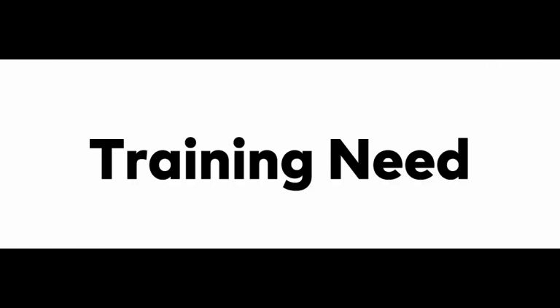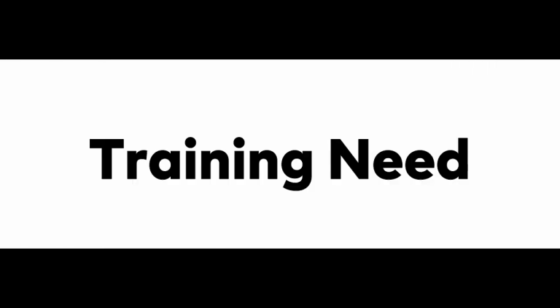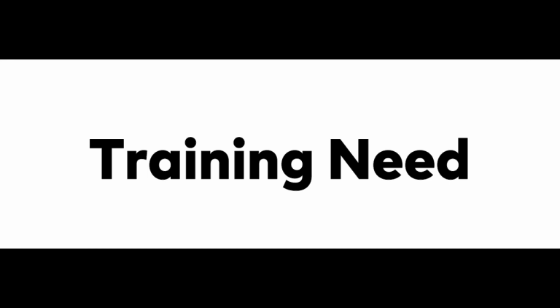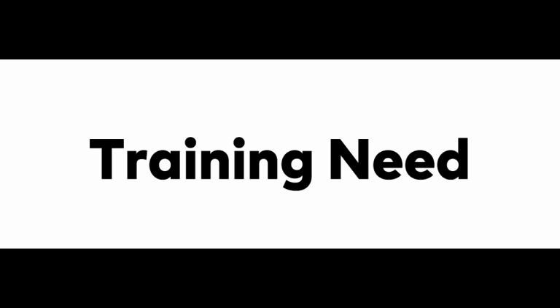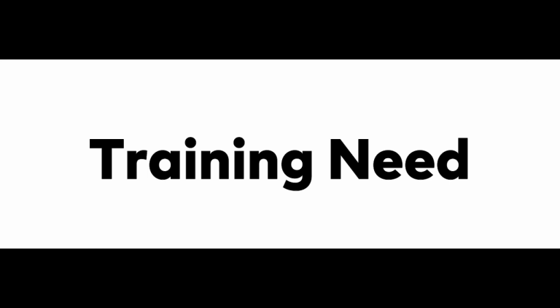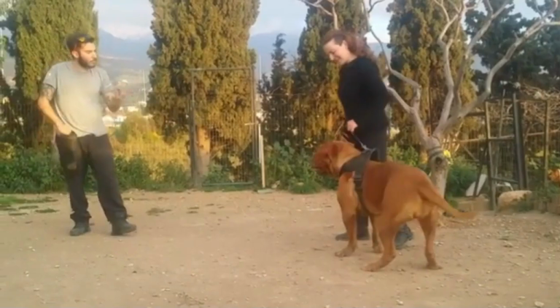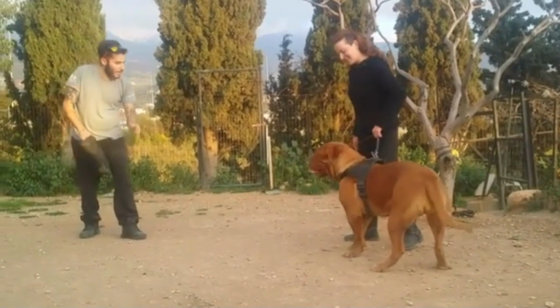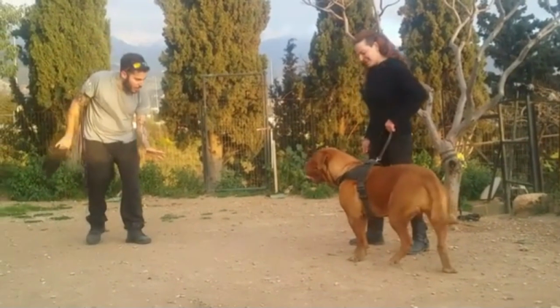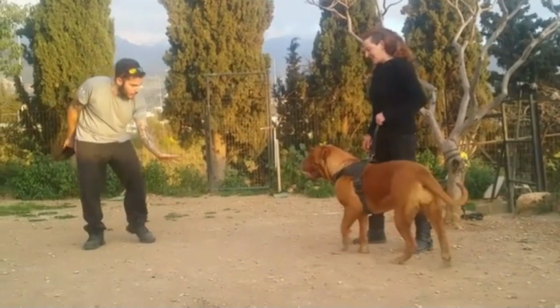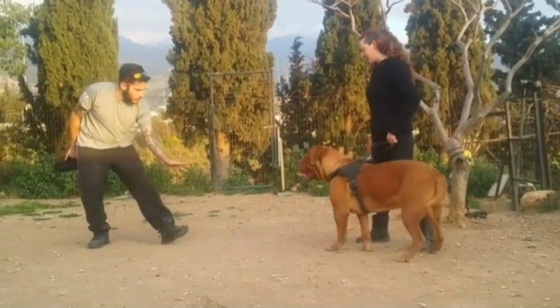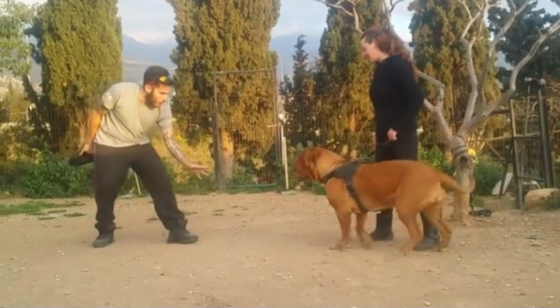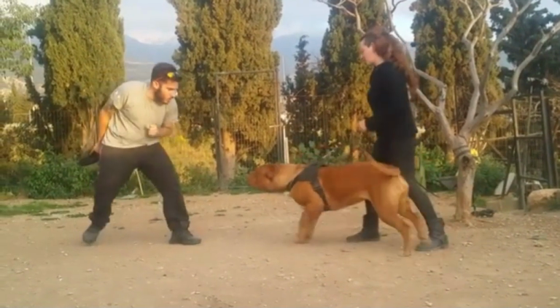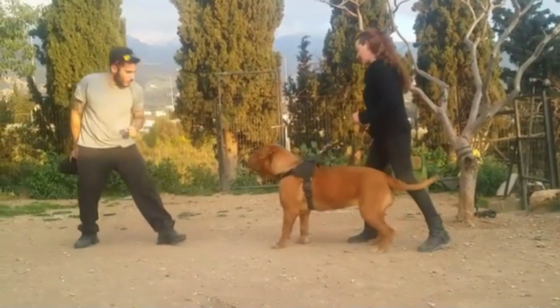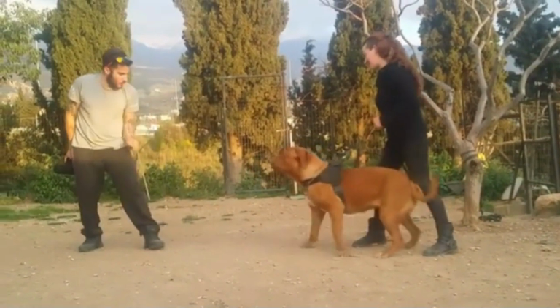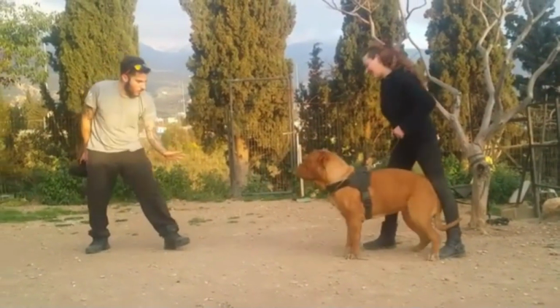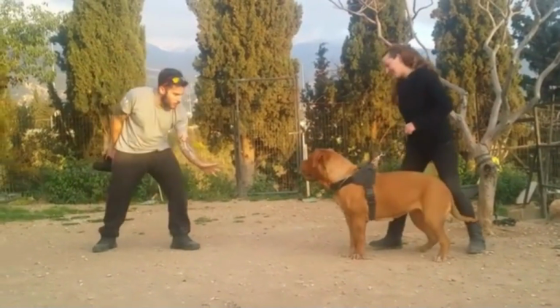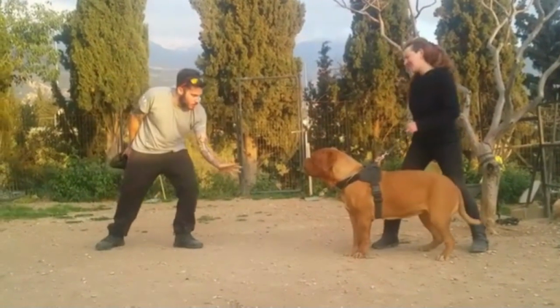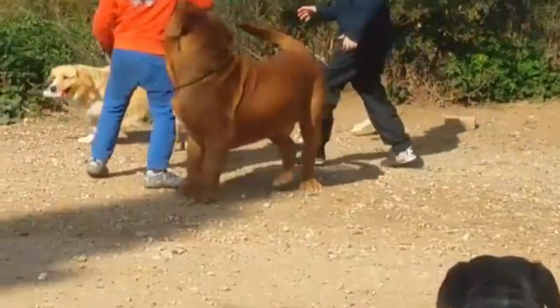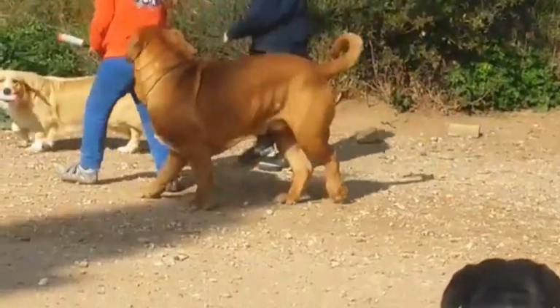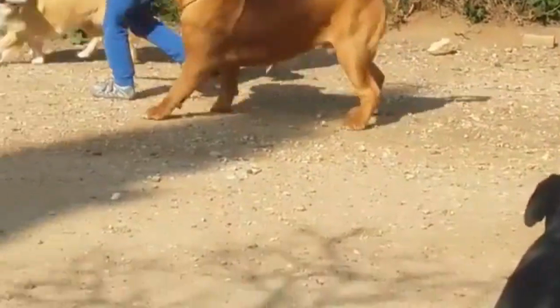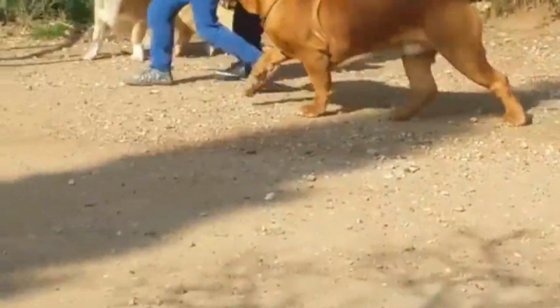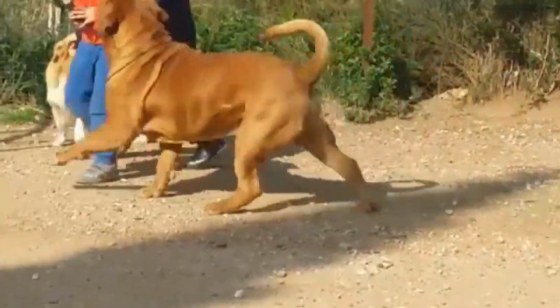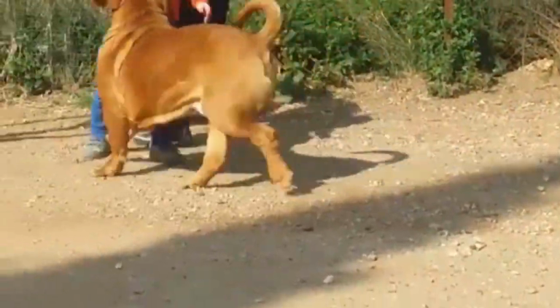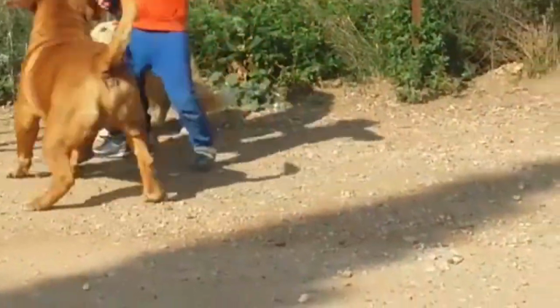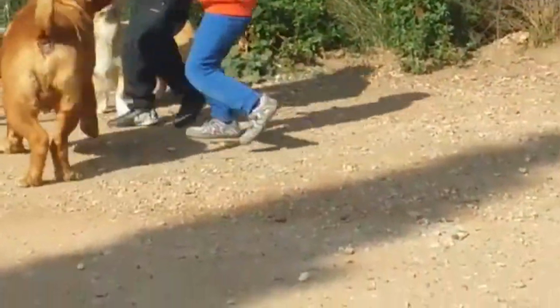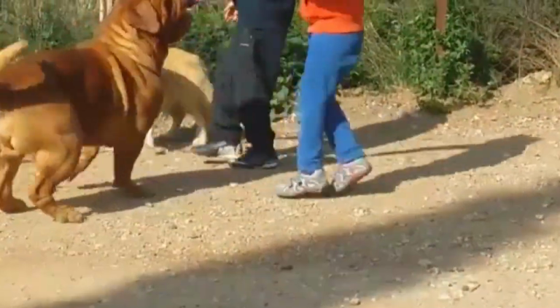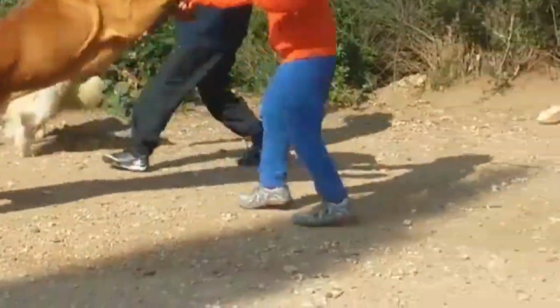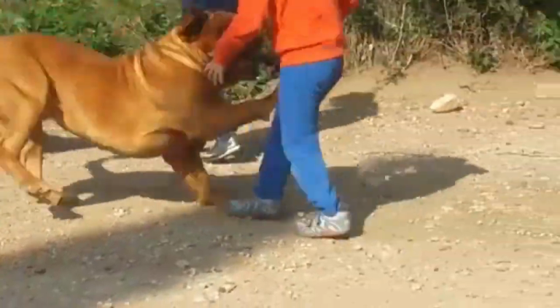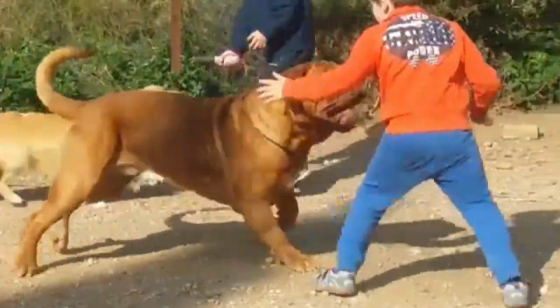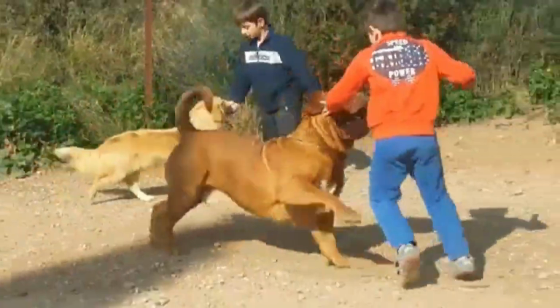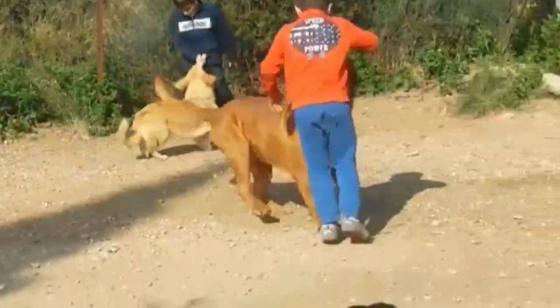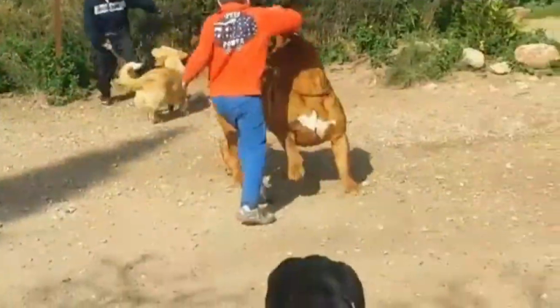Because Dogue de Bordeaux have historically been used to guard people and property, they require dedicated obedience training and early socialization to be well-mannered companions.